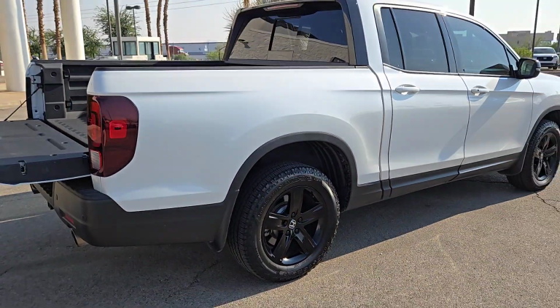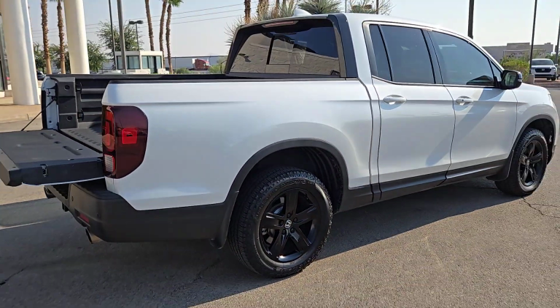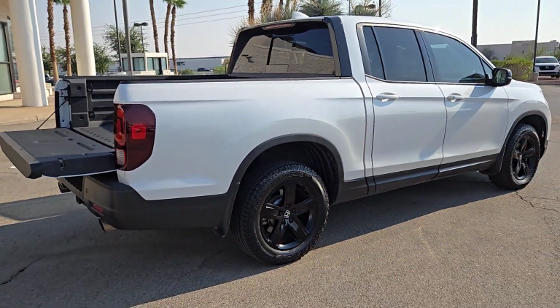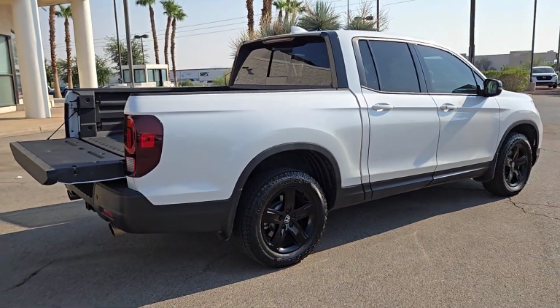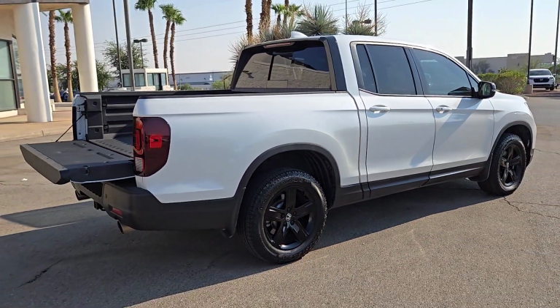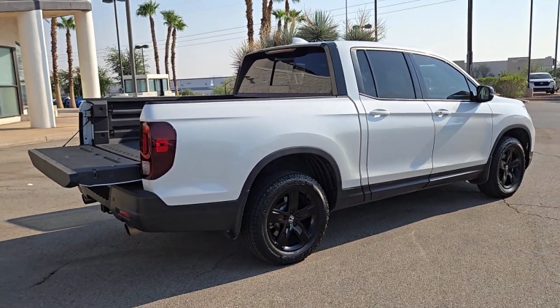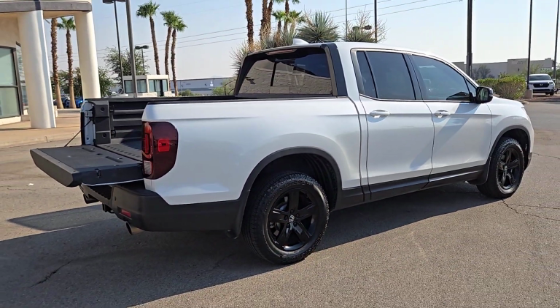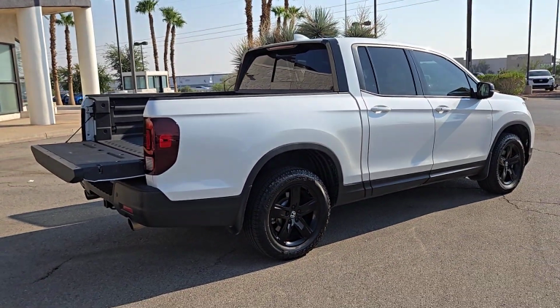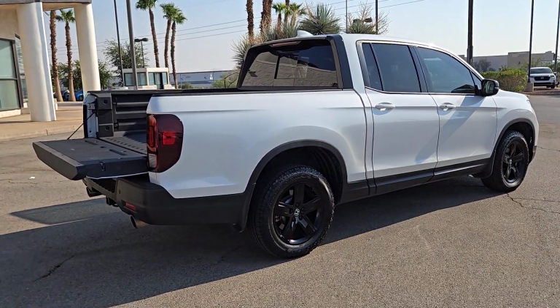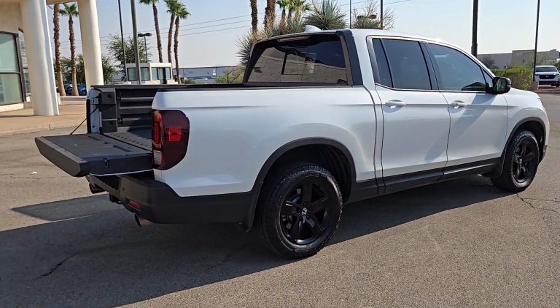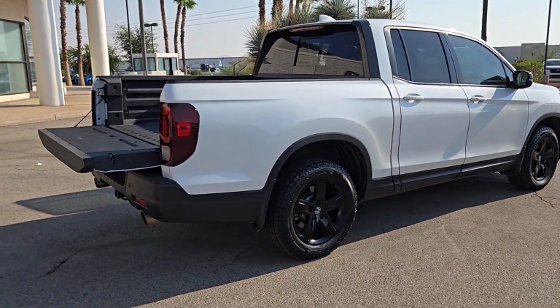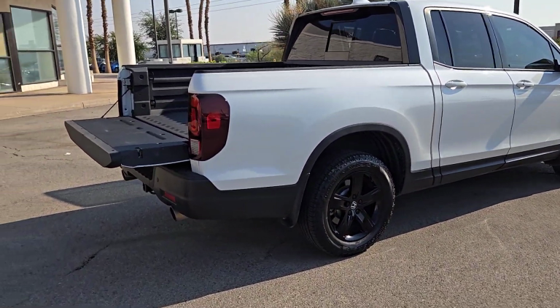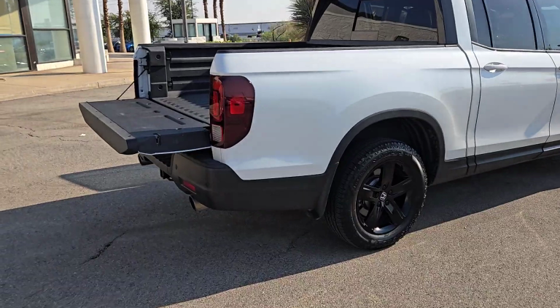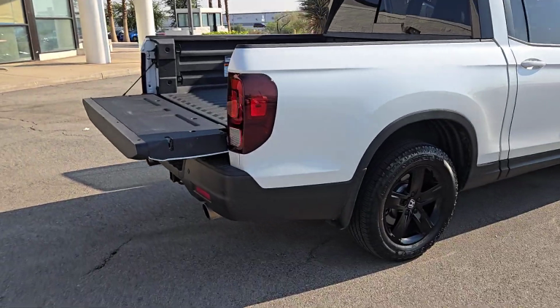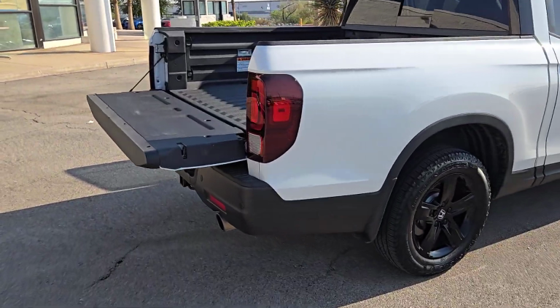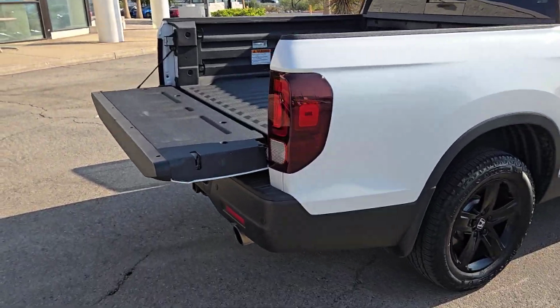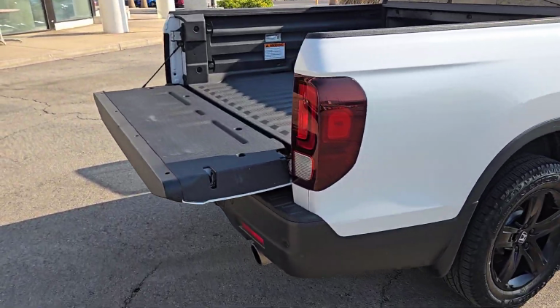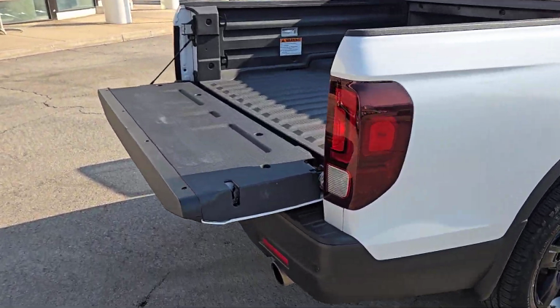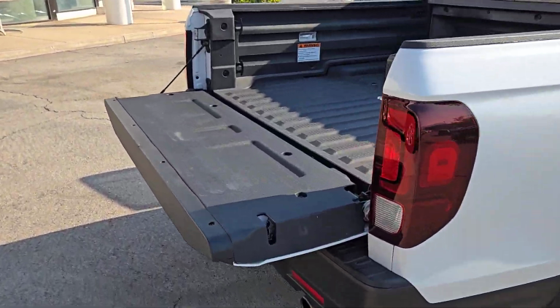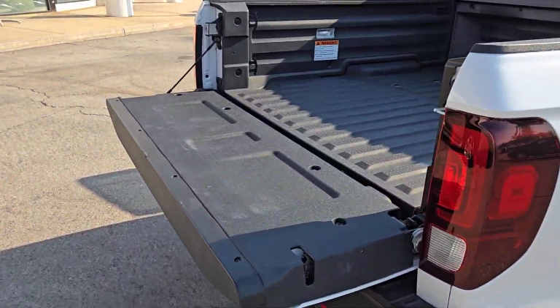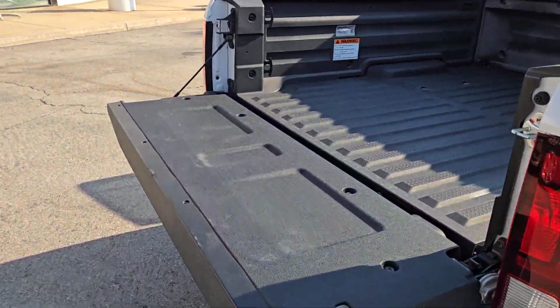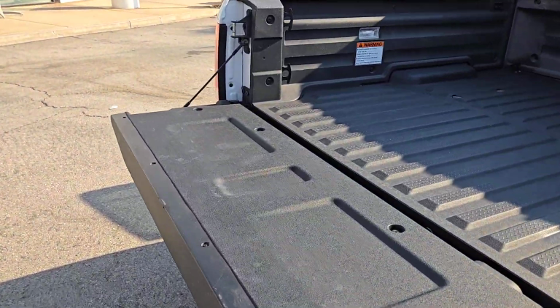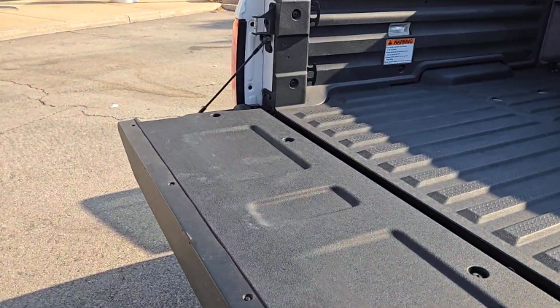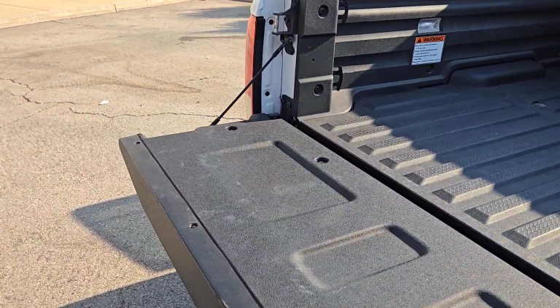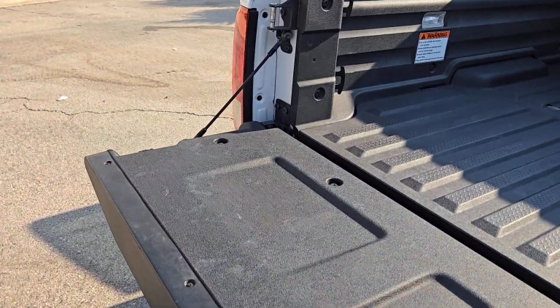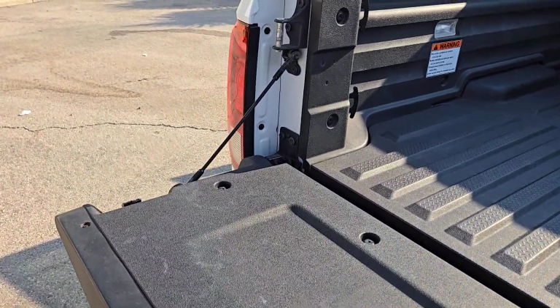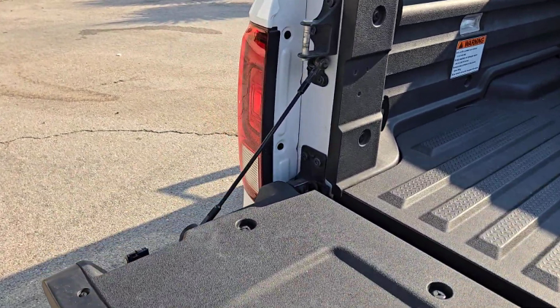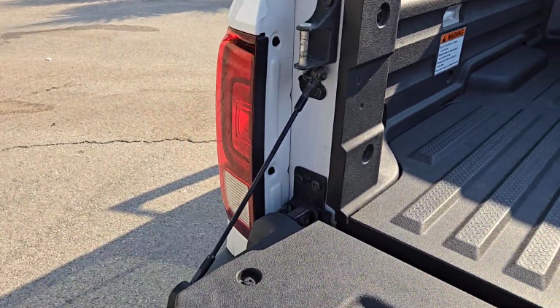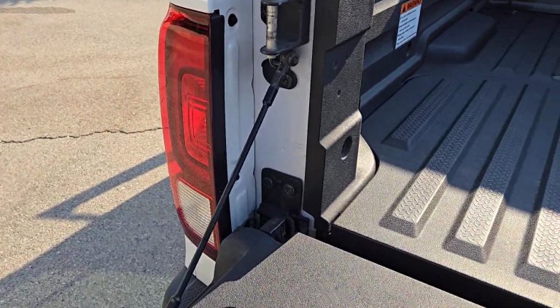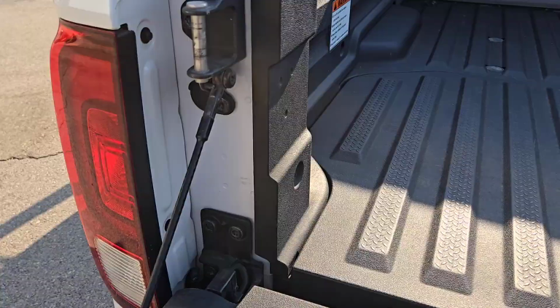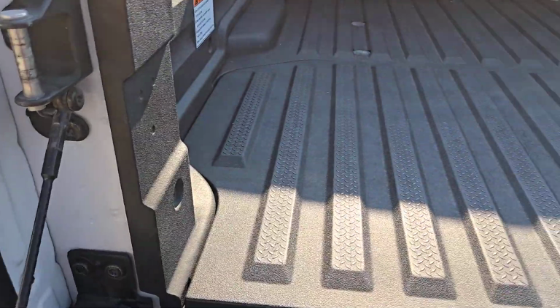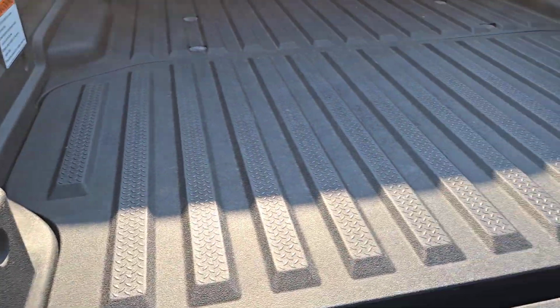From its ingenious cargo solutions and smooth ride to its powerful performance and customizable all-weather driving modes, this versatile pickup is ready to take you places in can-do style.